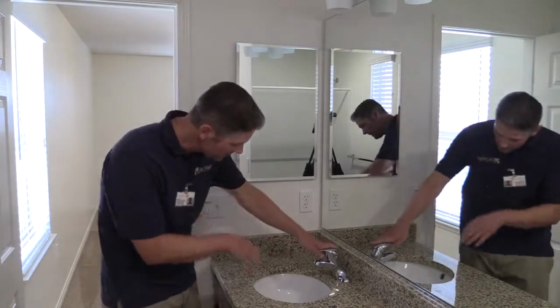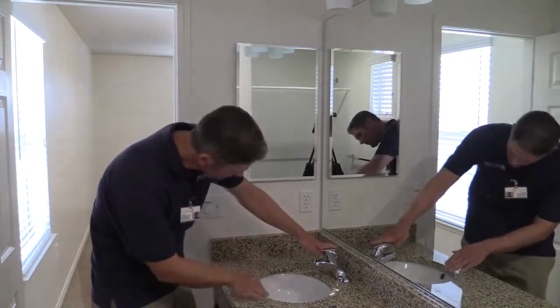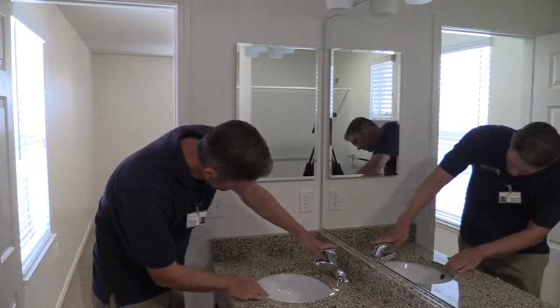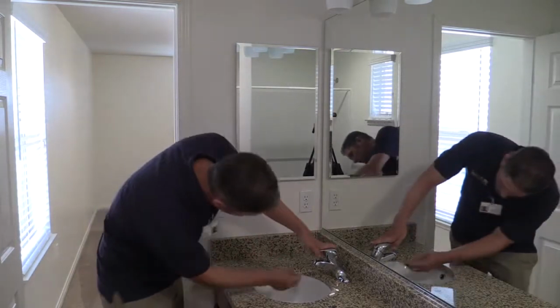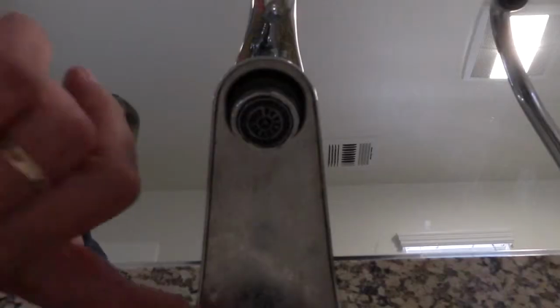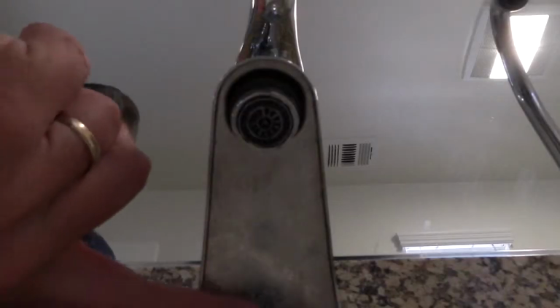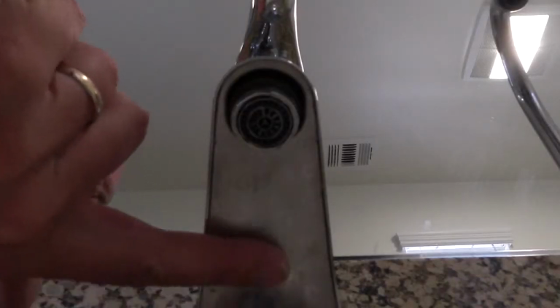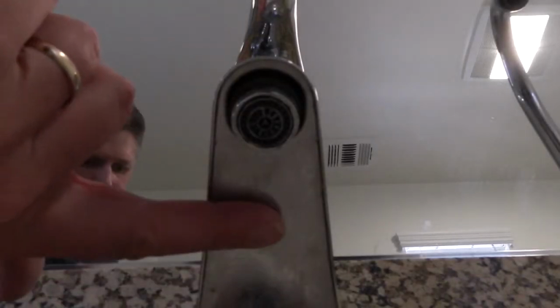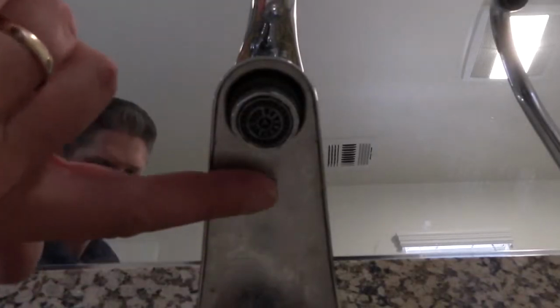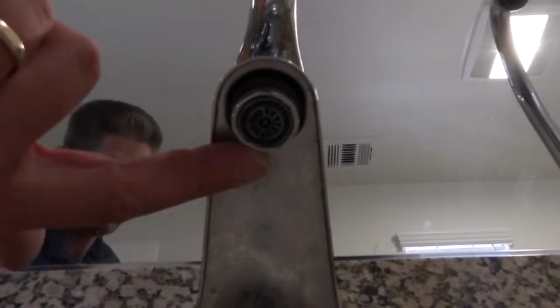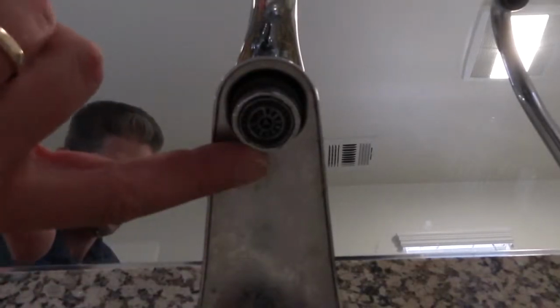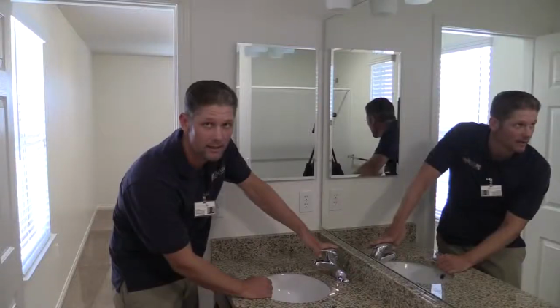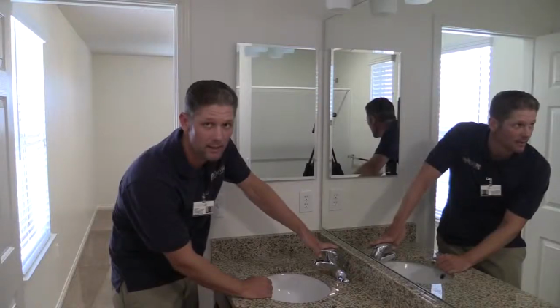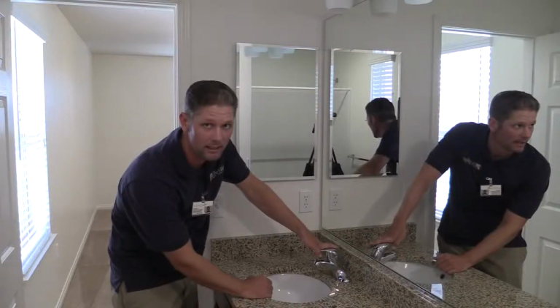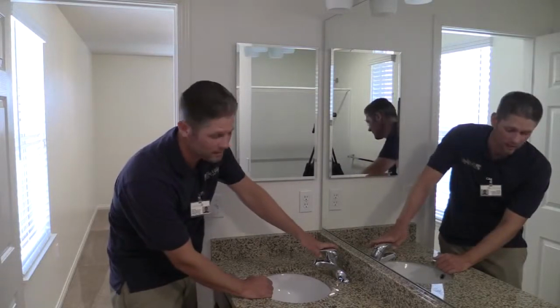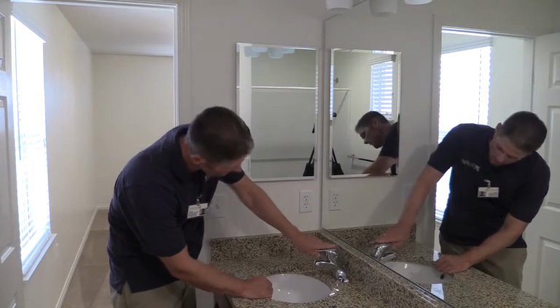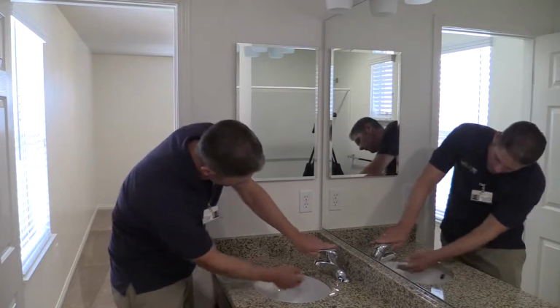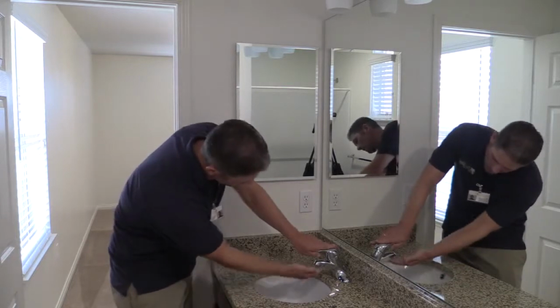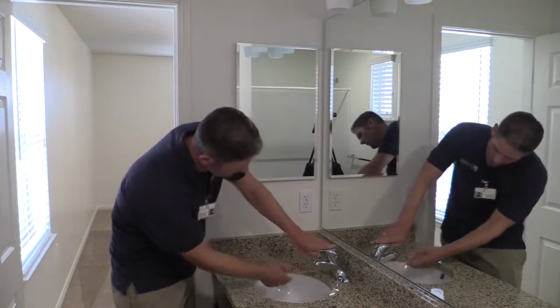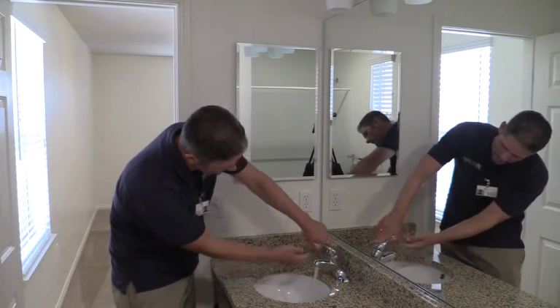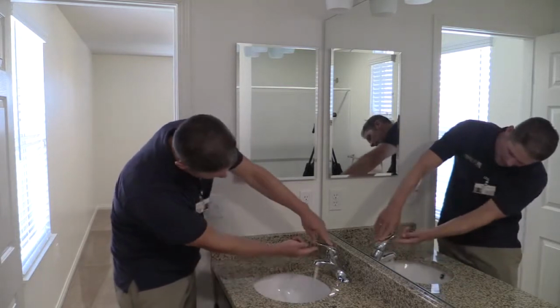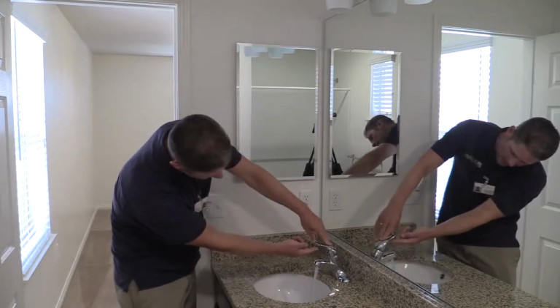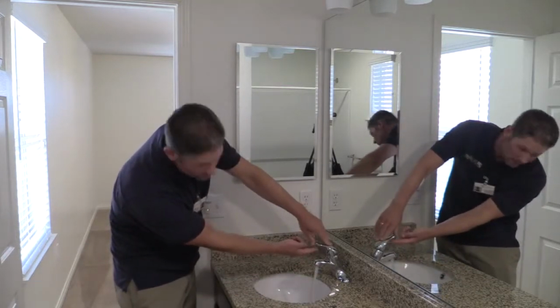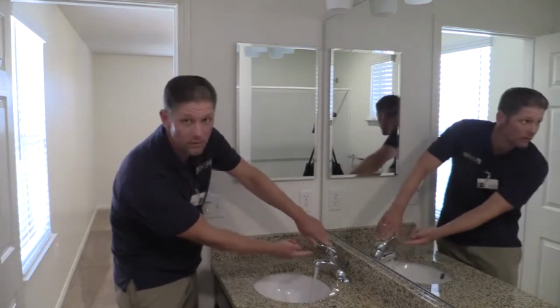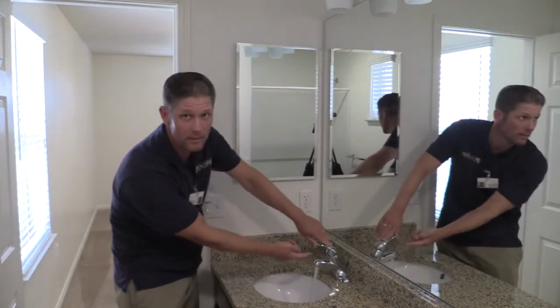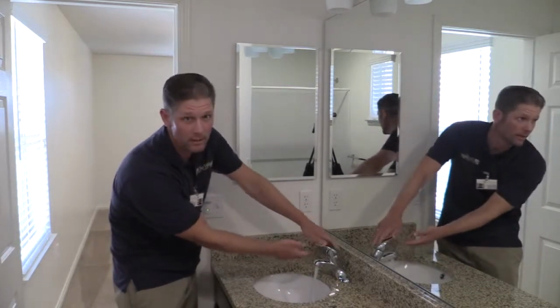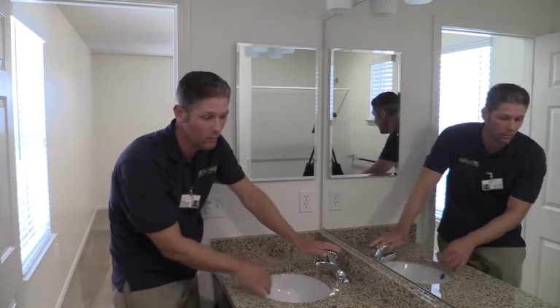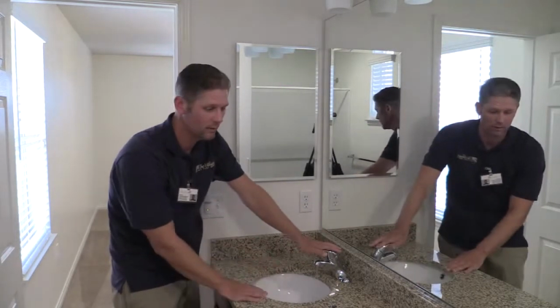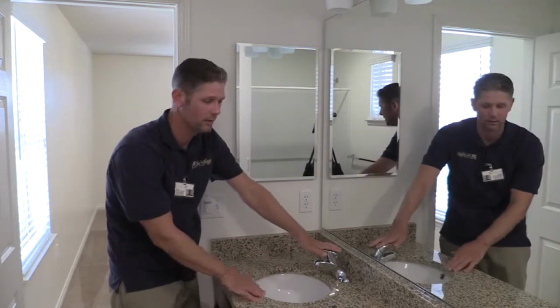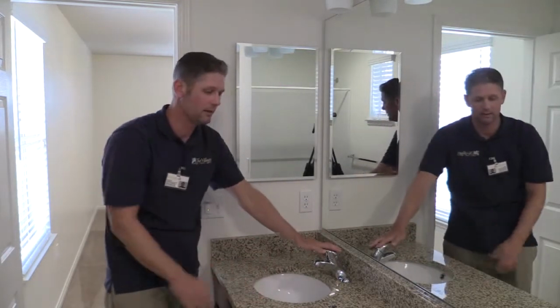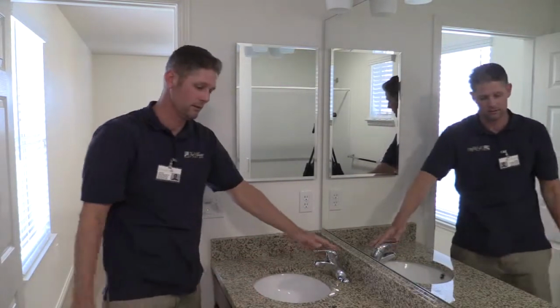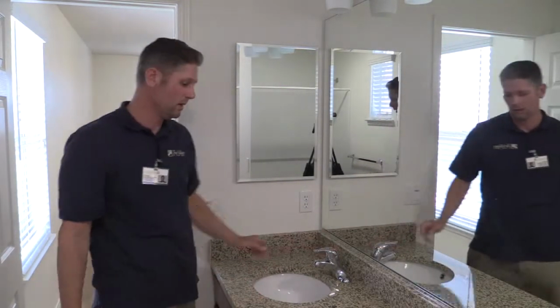Make sure you check the underside — a lot of times that gets missed along with the faucet and the handle. You want to make sure that you wipe underneath there as well.